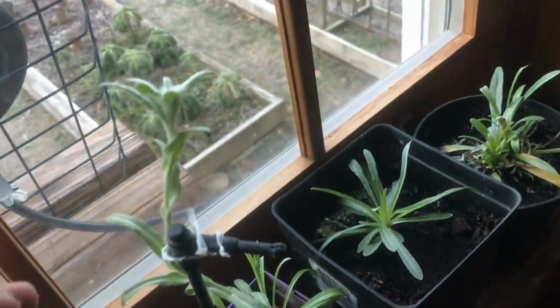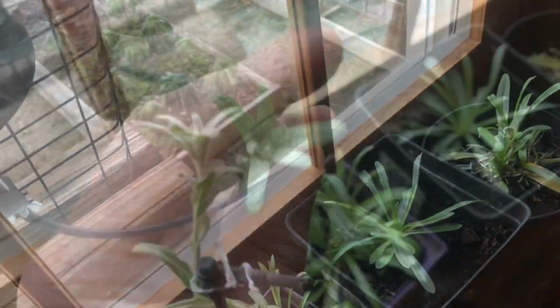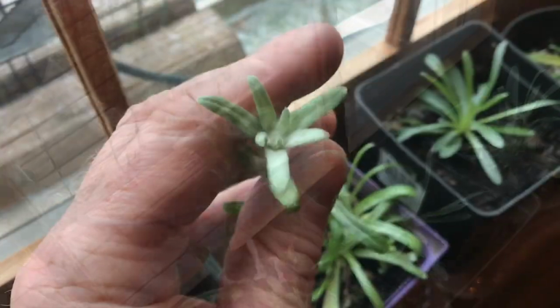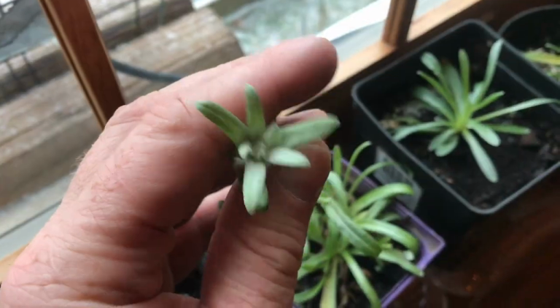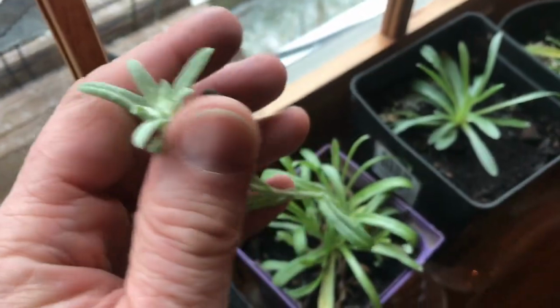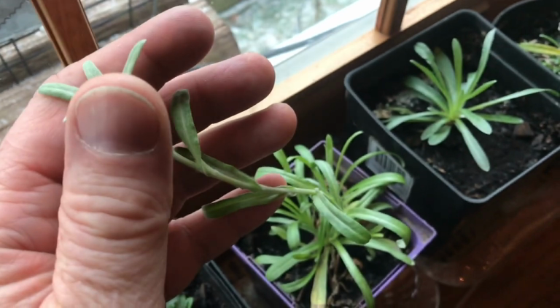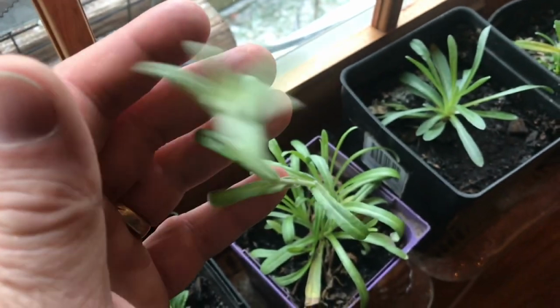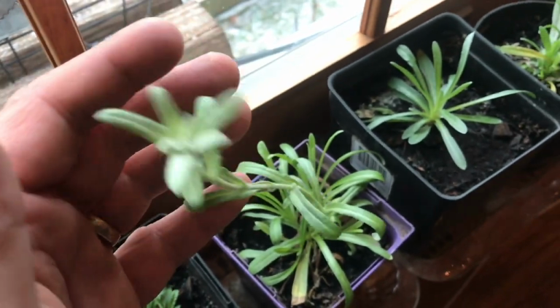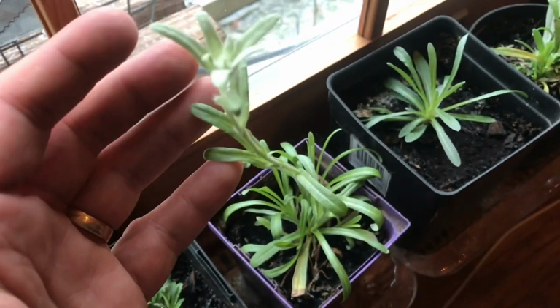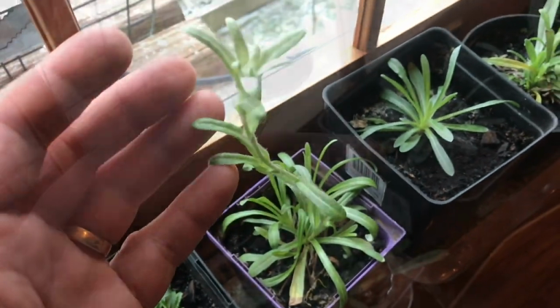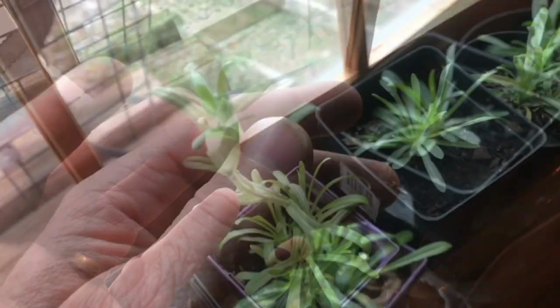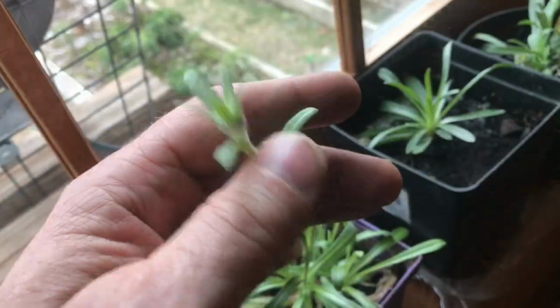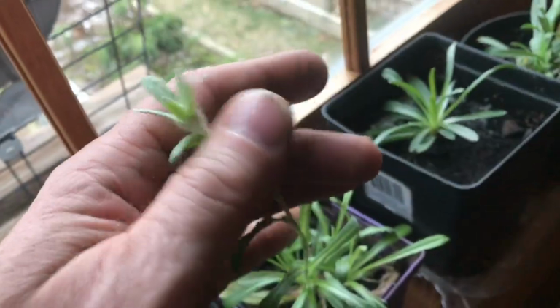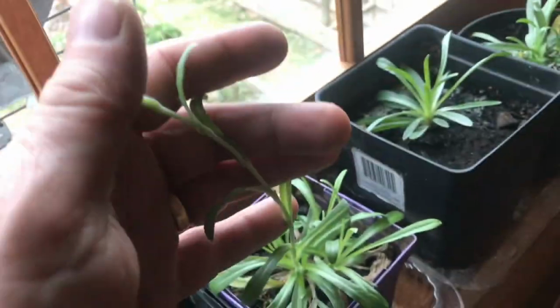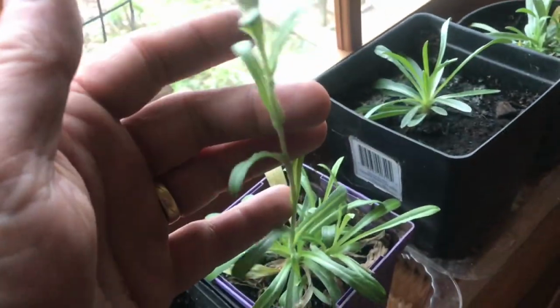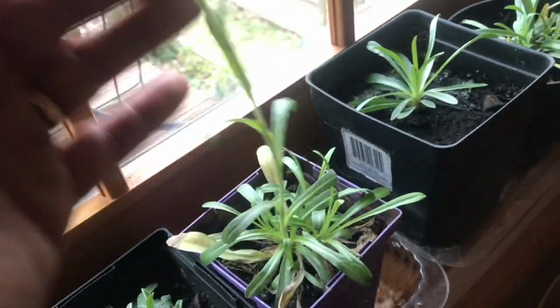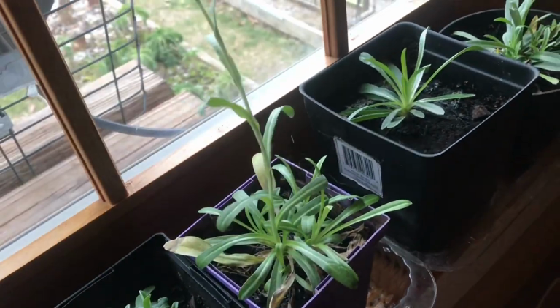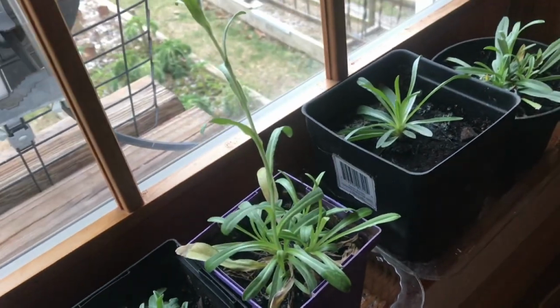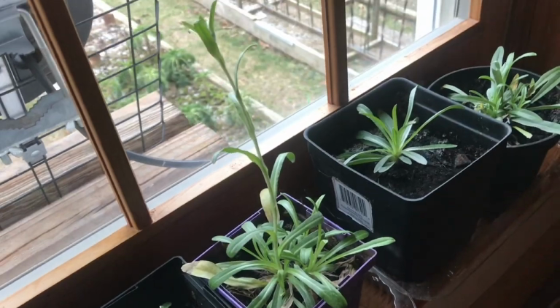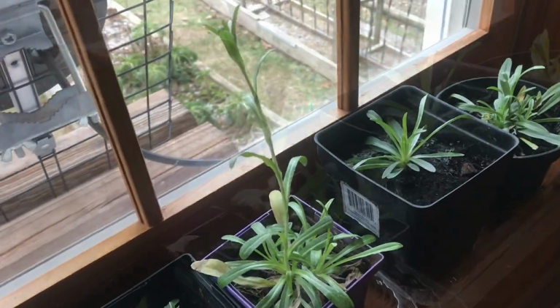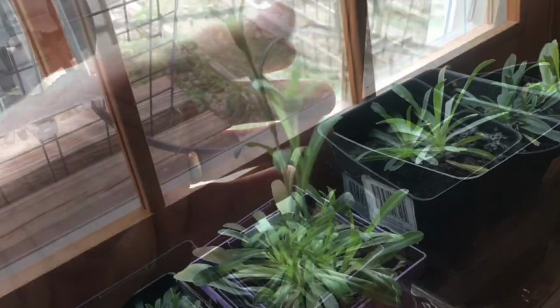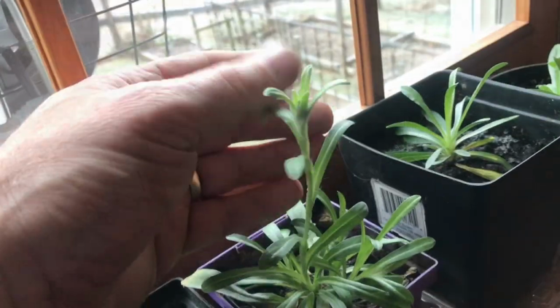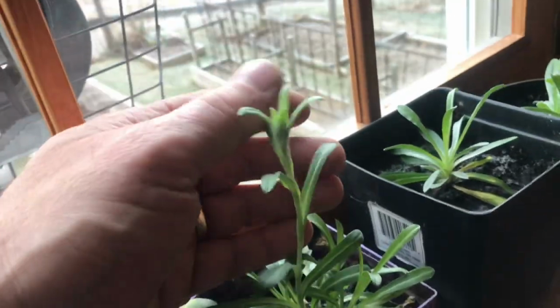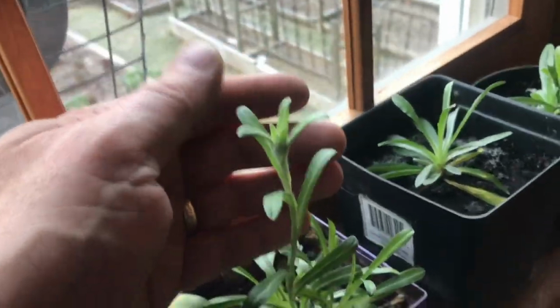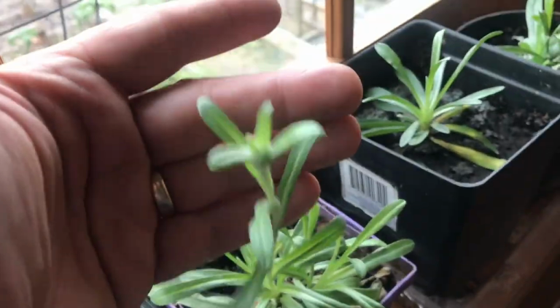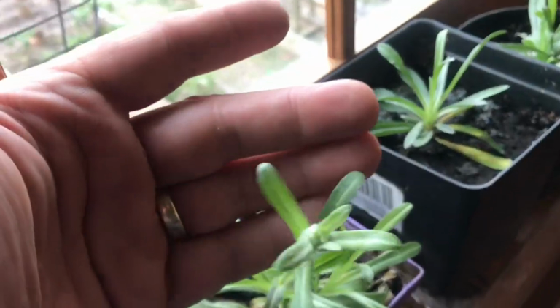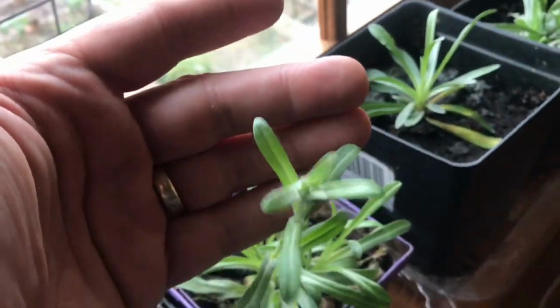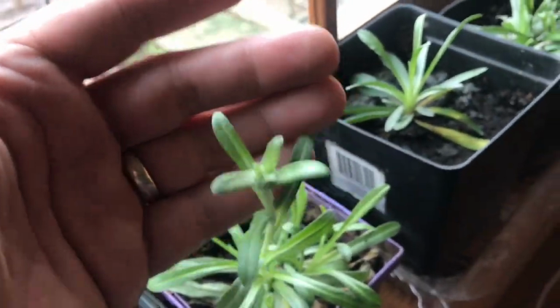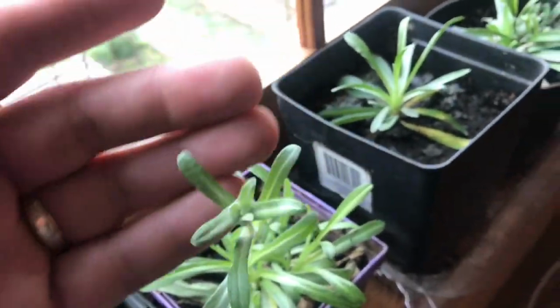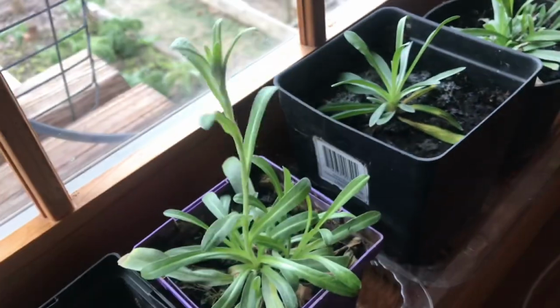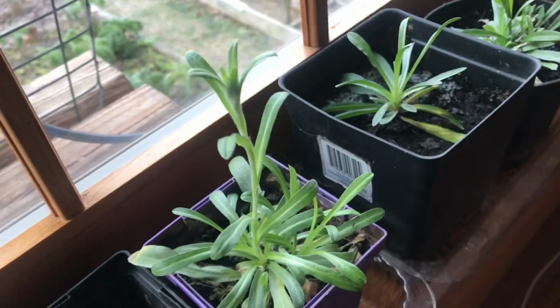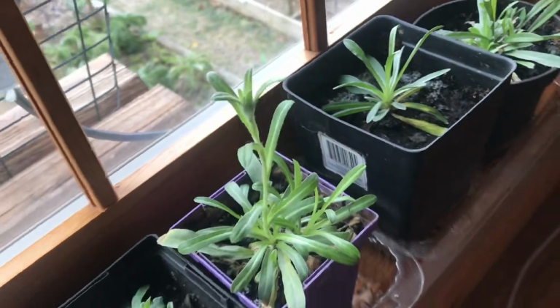Whenever I go to my parents for coffee, we always check on the Edelweiss. Sometimes there's only one way to learn and that's just do it. Here's that head when it just started coming out — there's no white fuzz on it right now.